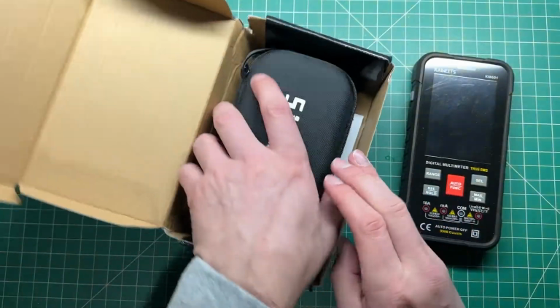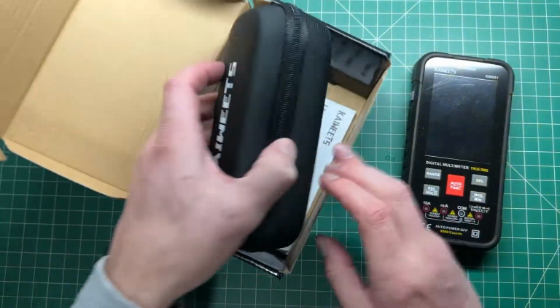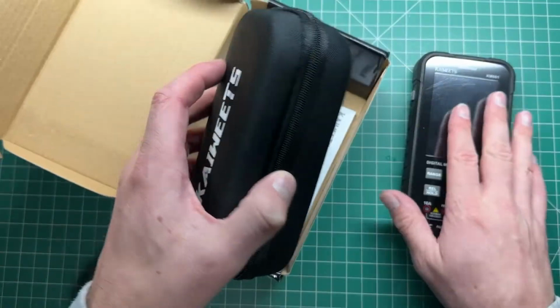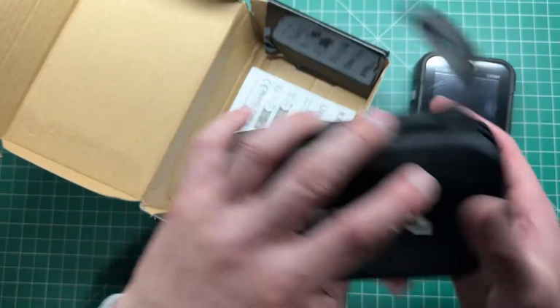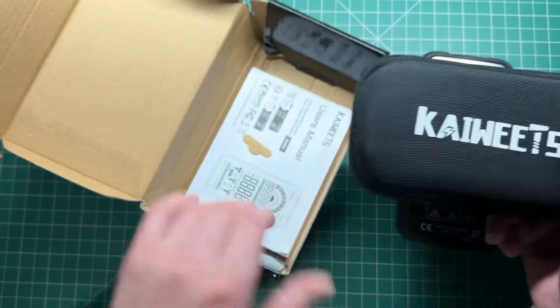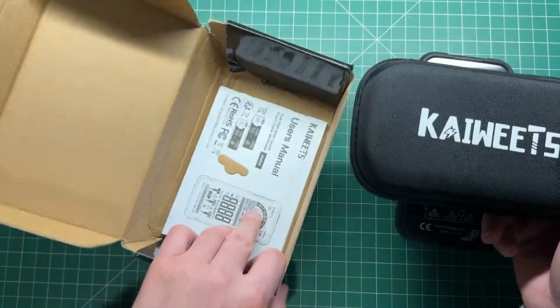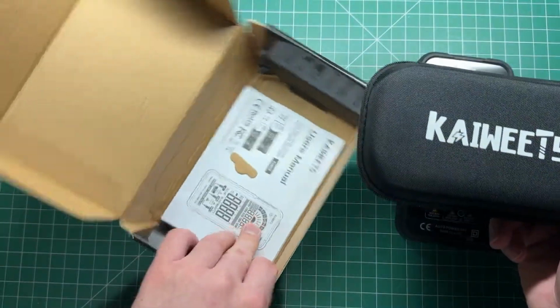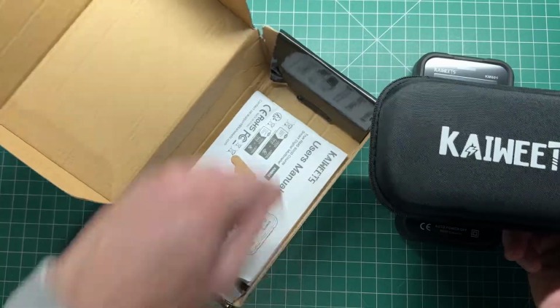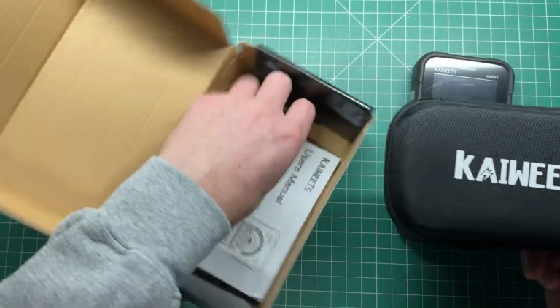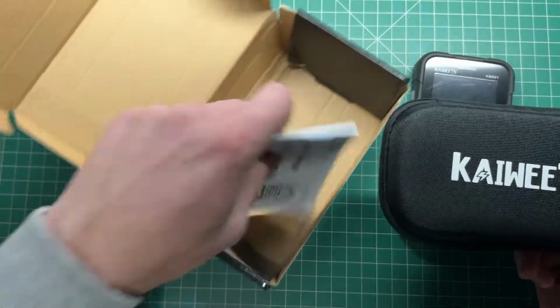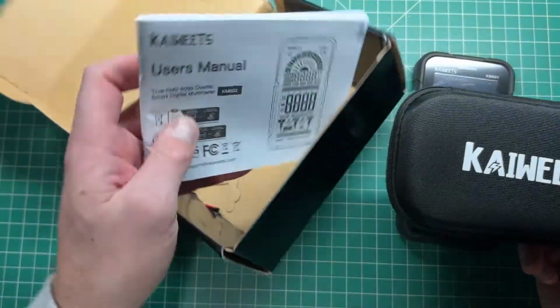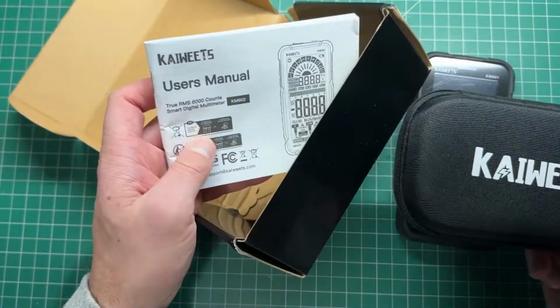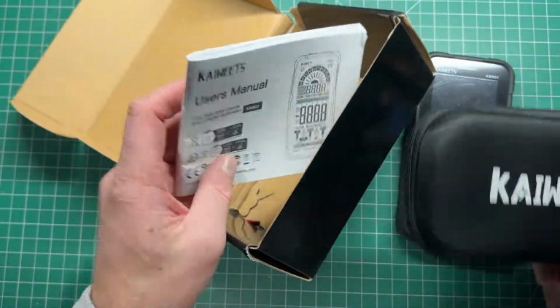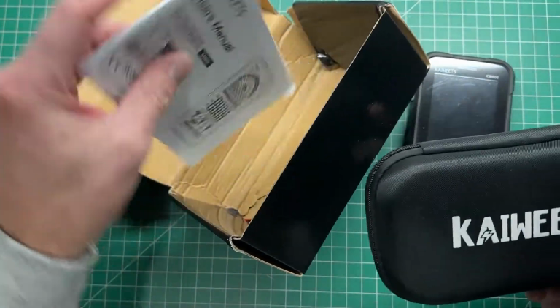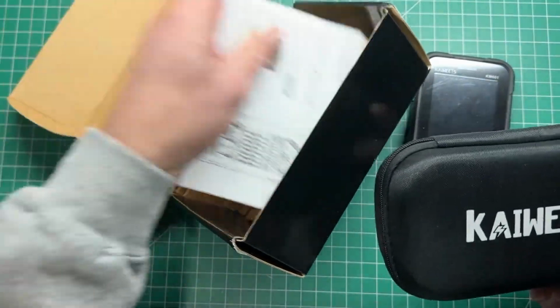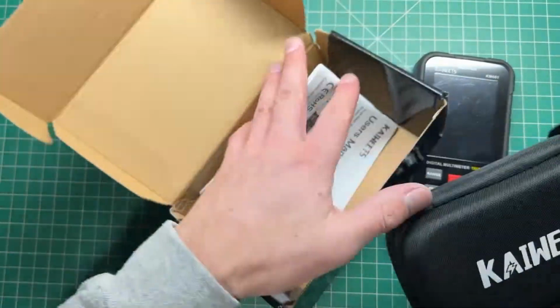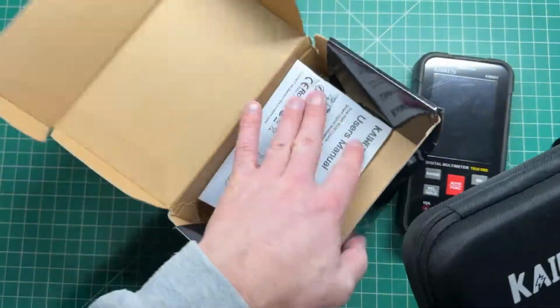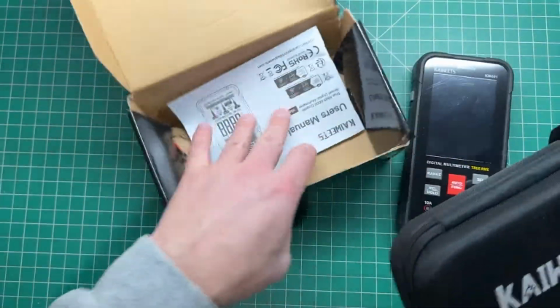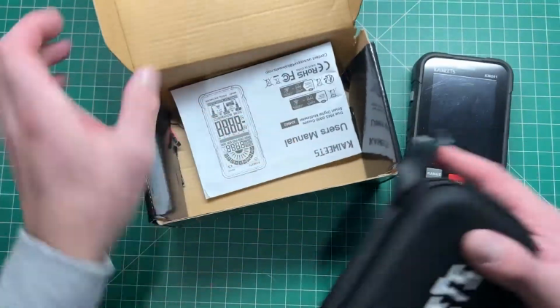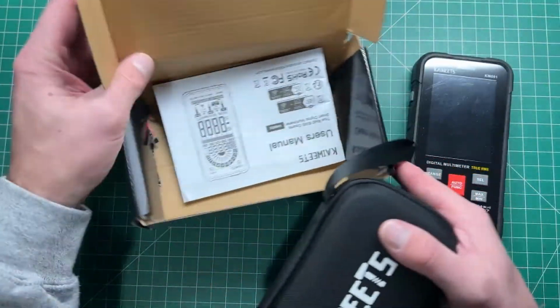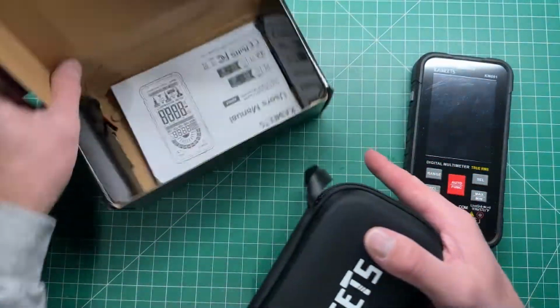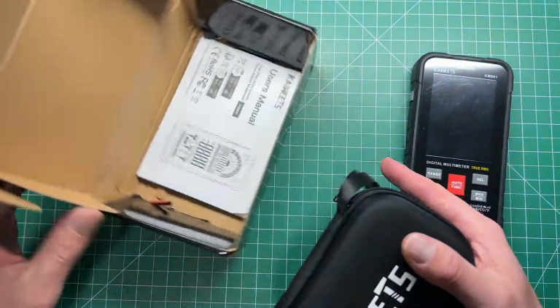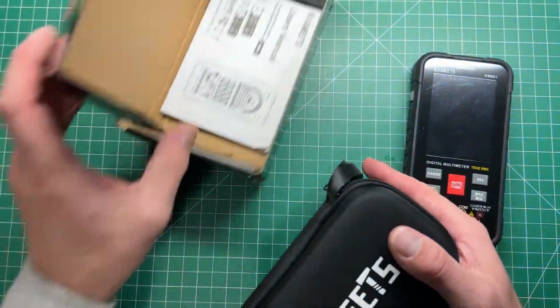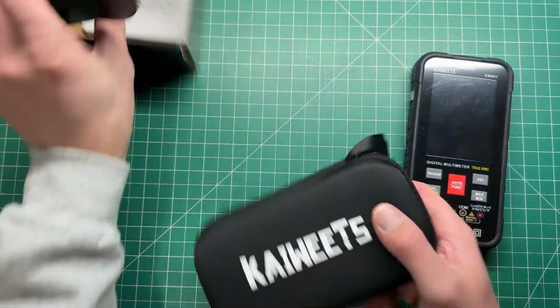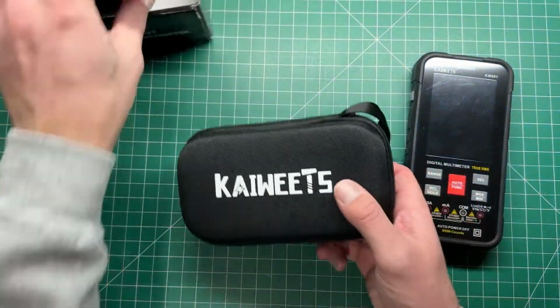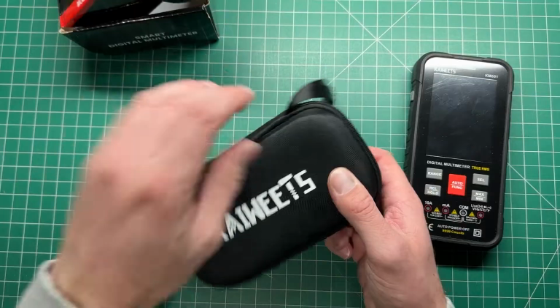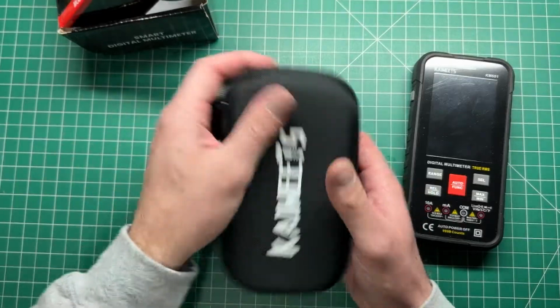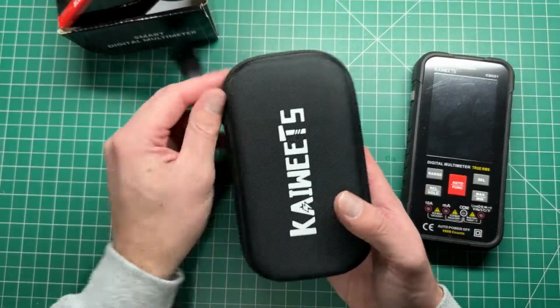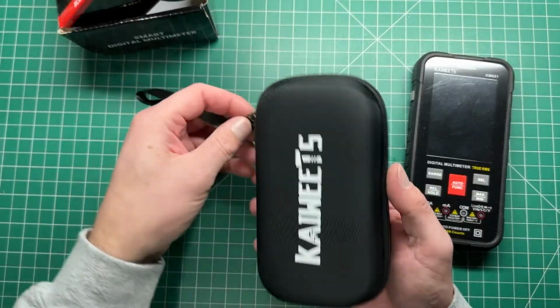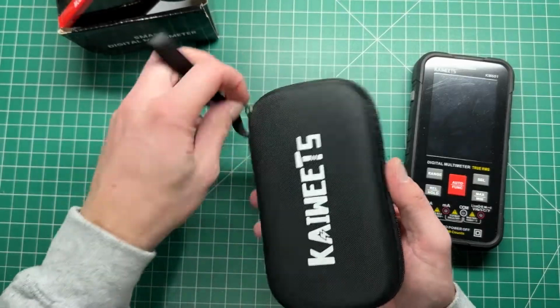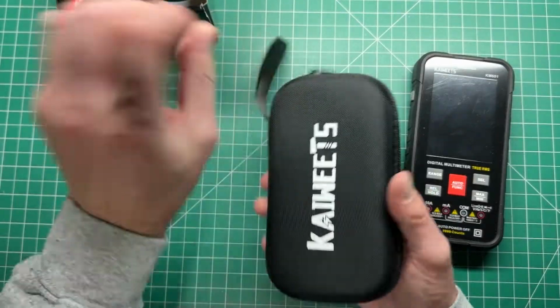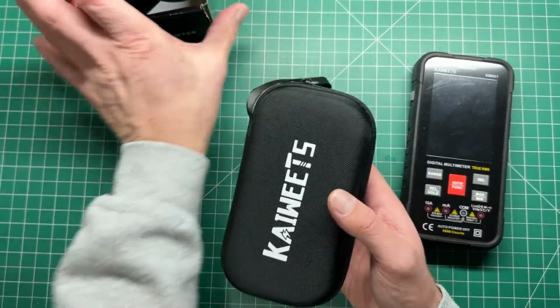Same case as what comes with the 601. You've got the manual, but you shouldn't really need a manual to operate a multimeter — it should be fairly intuitive.